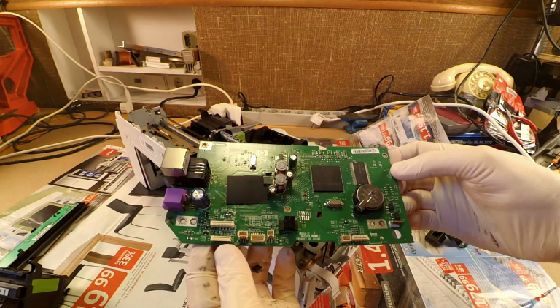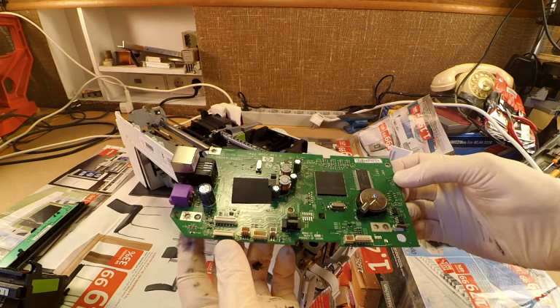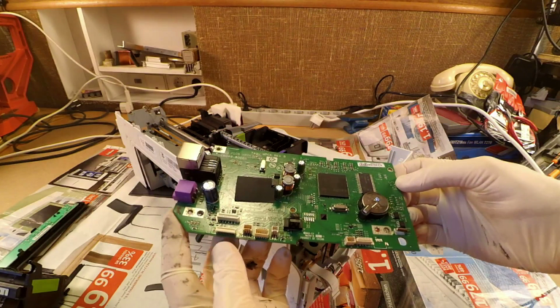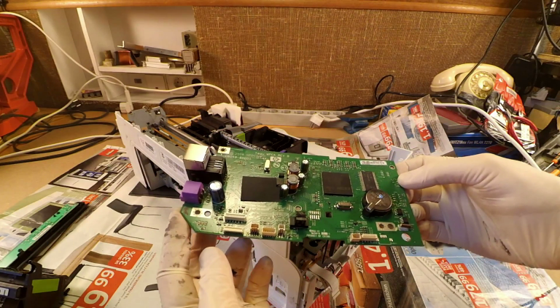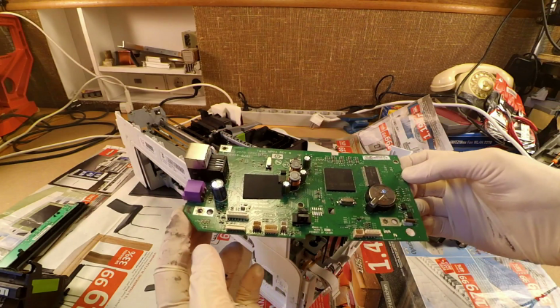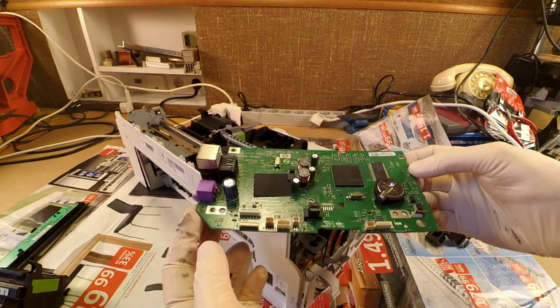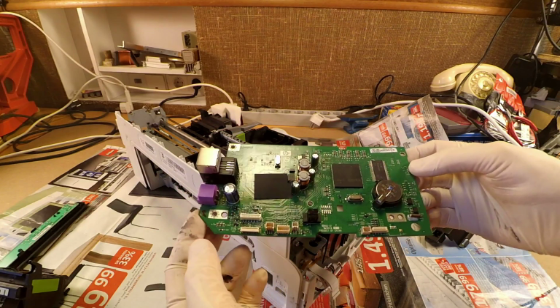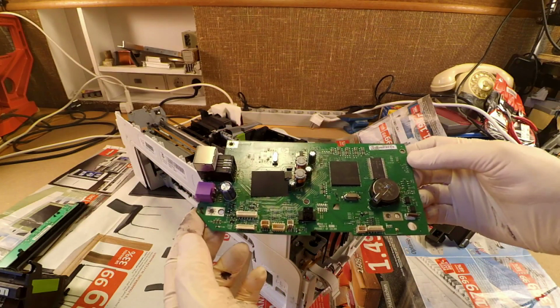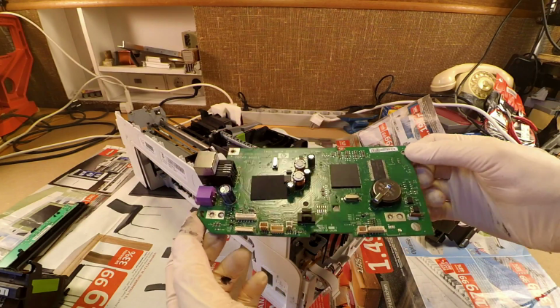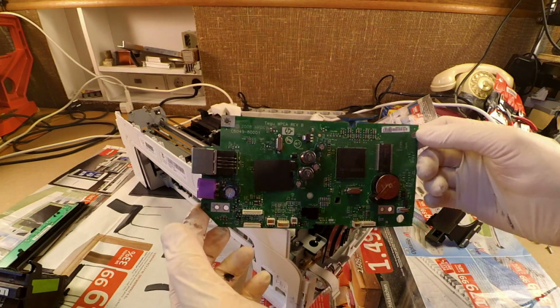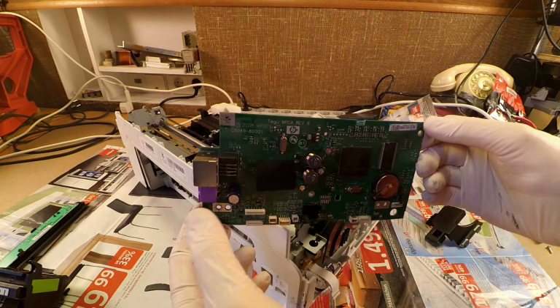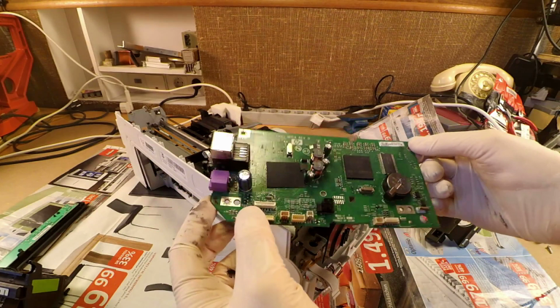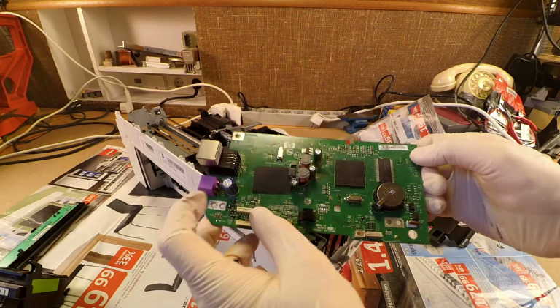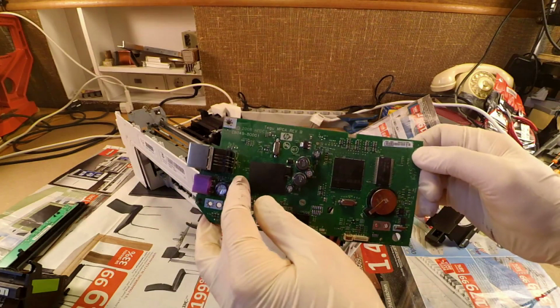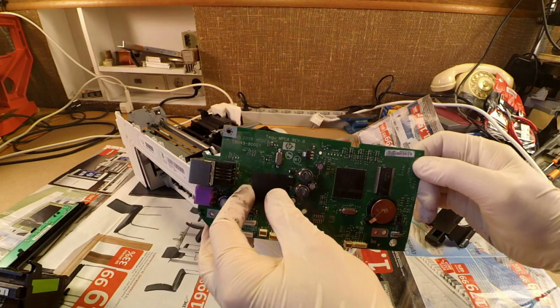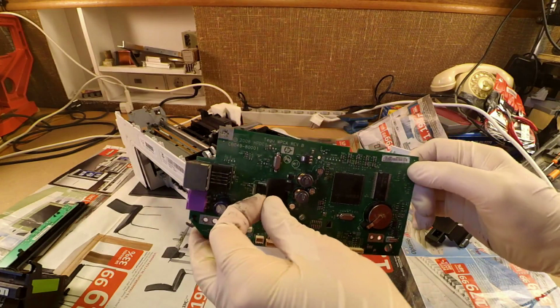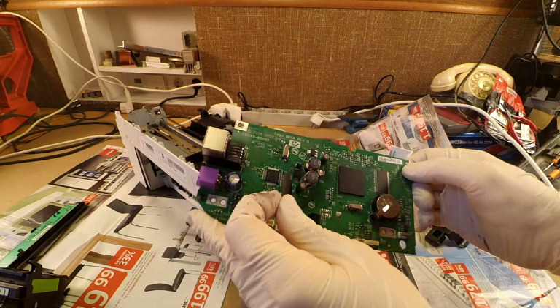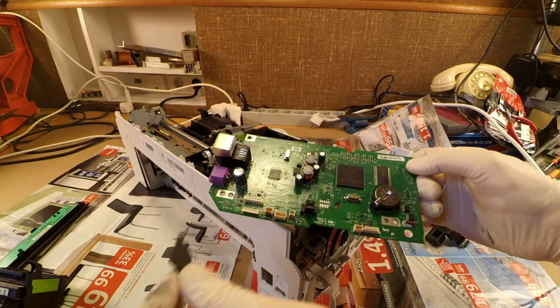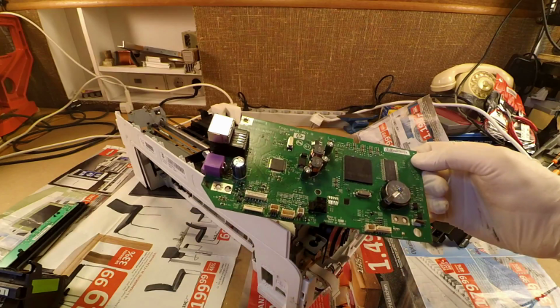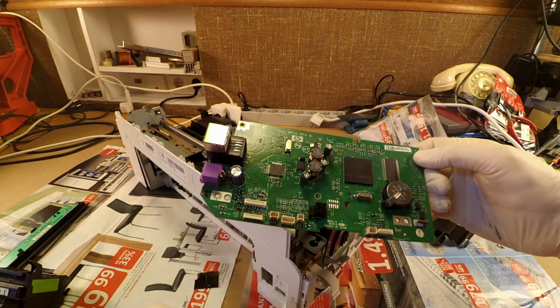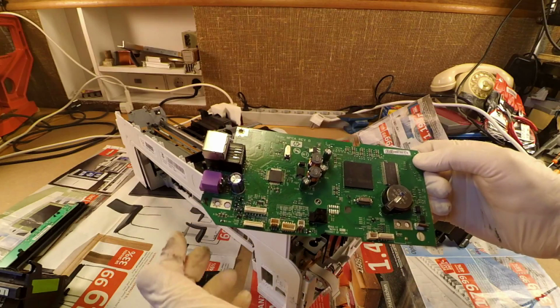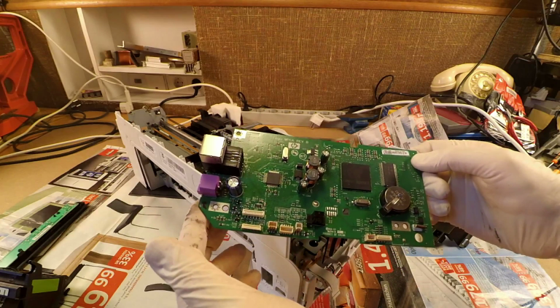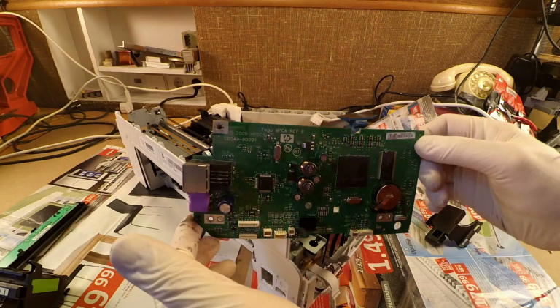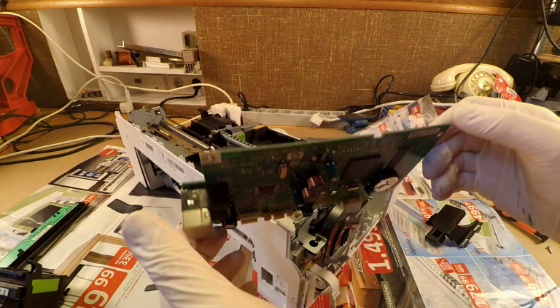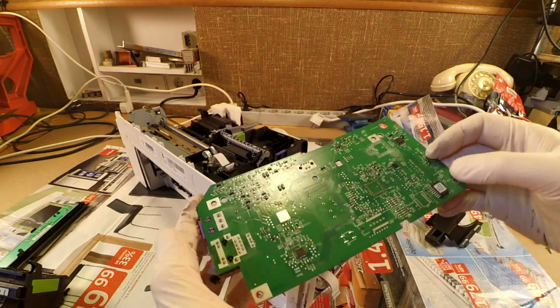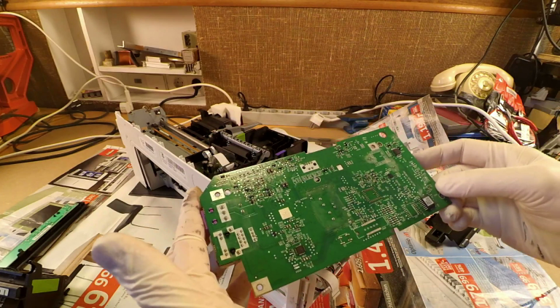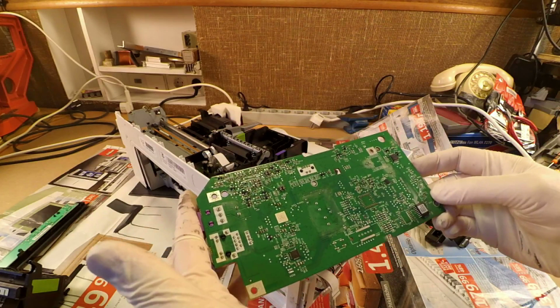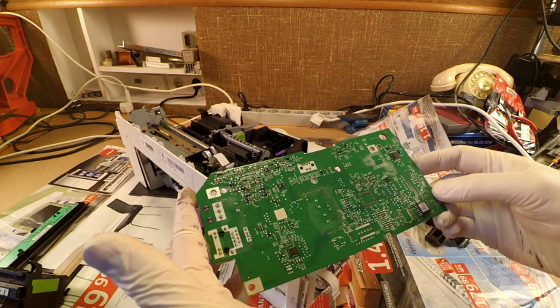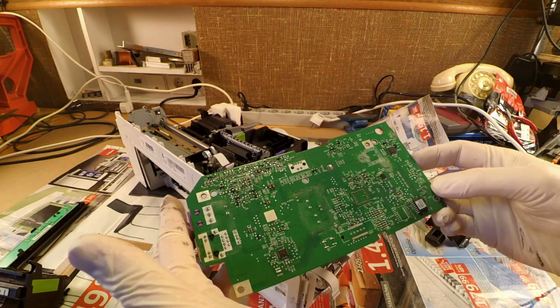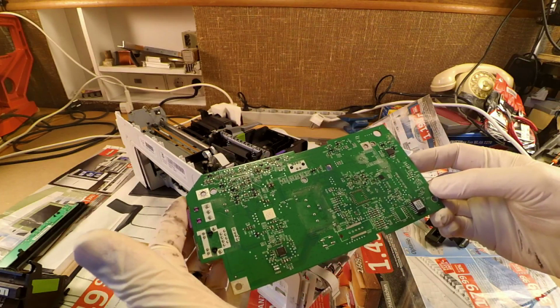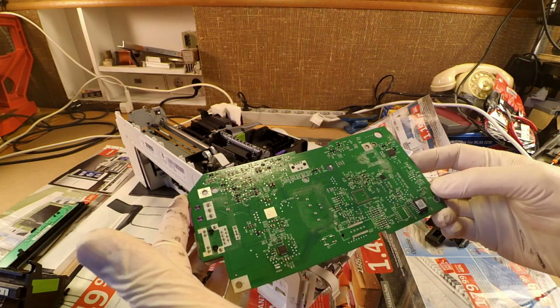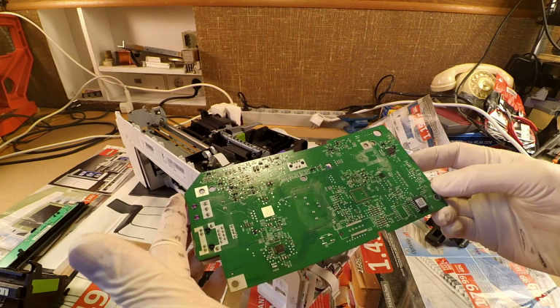There isn't much here that can be easily reused. But for example, on the lower right side there is a real-time clock chip and the E-squared PROM.